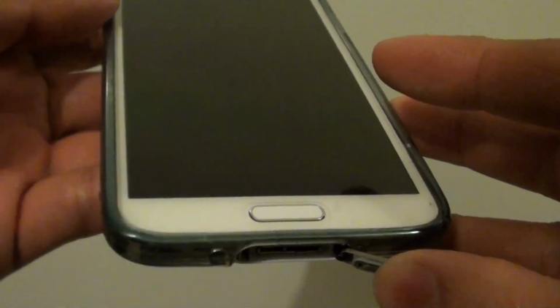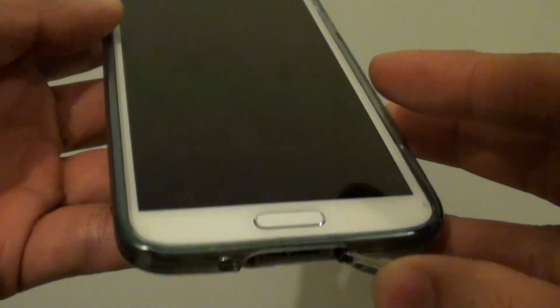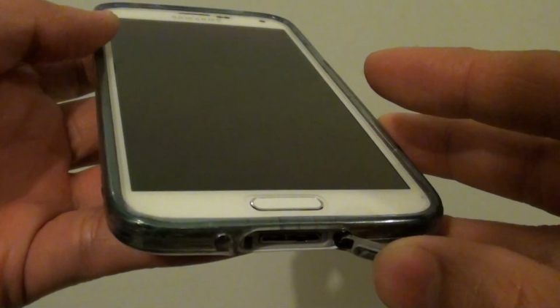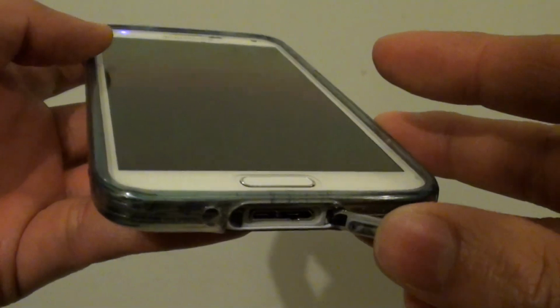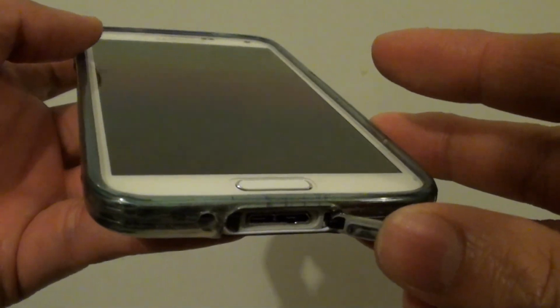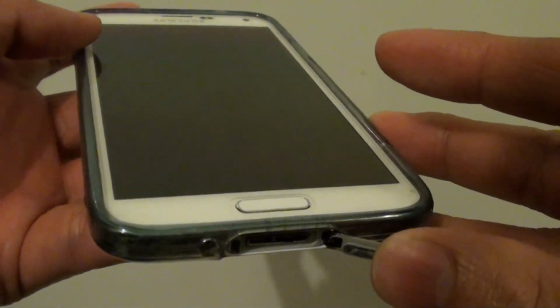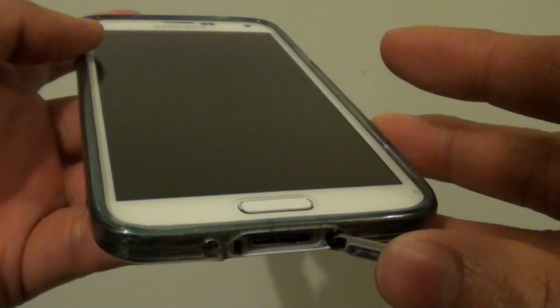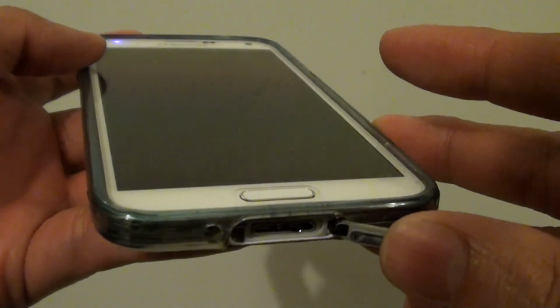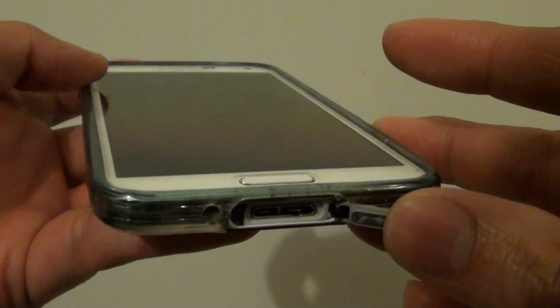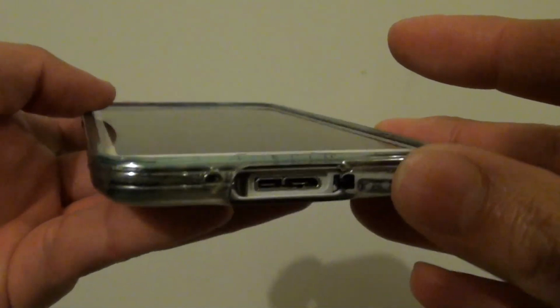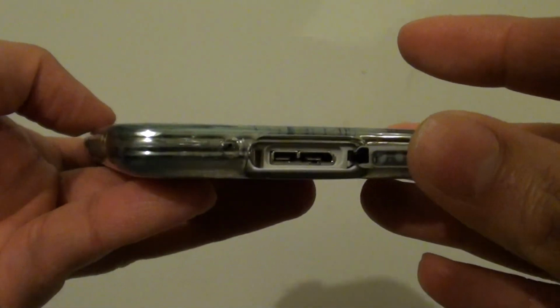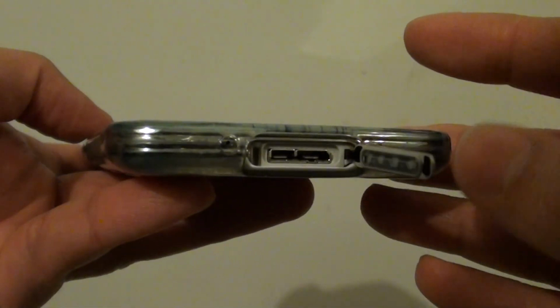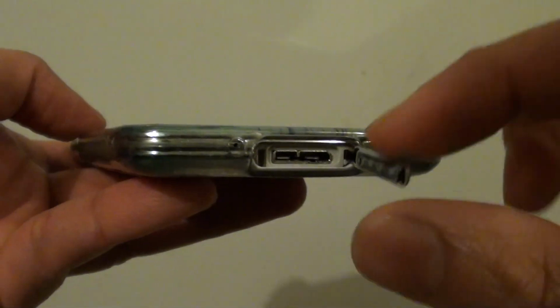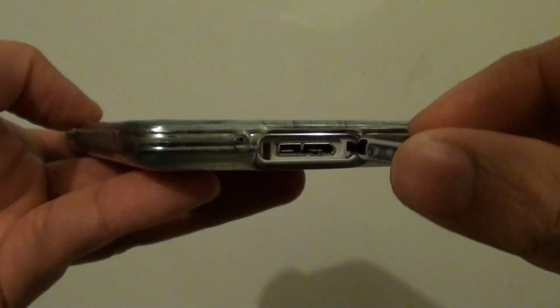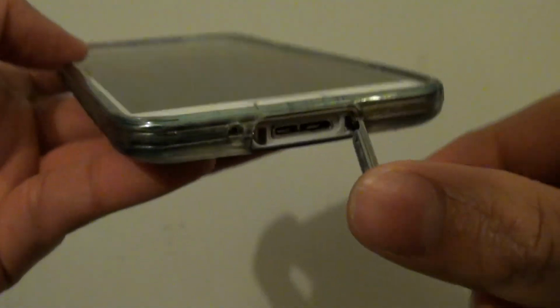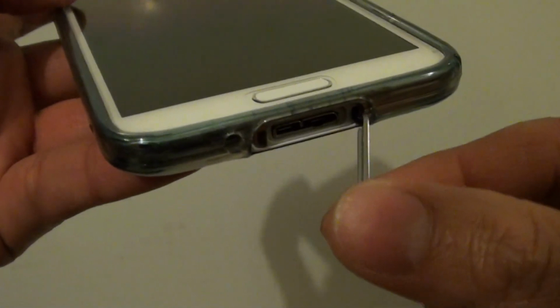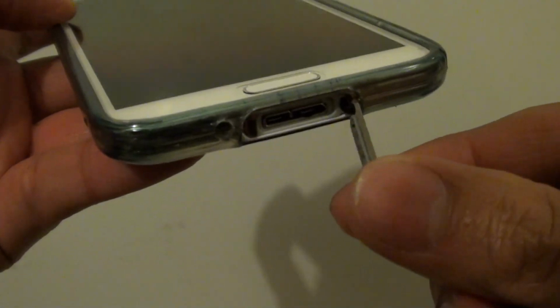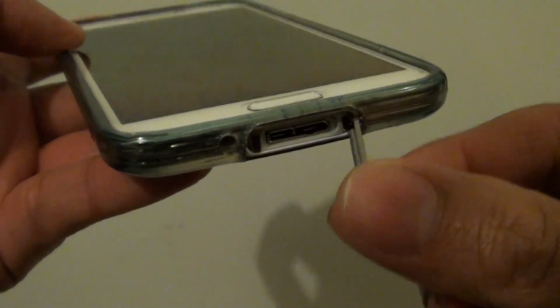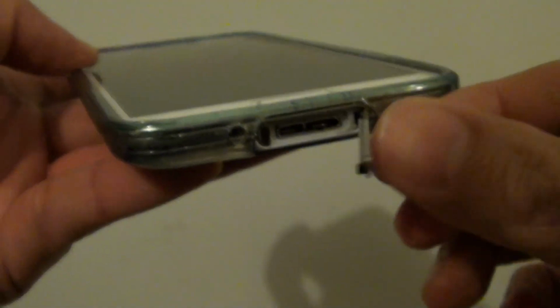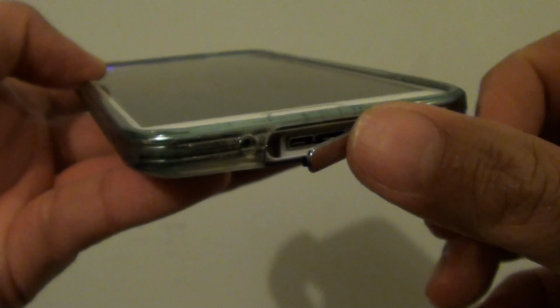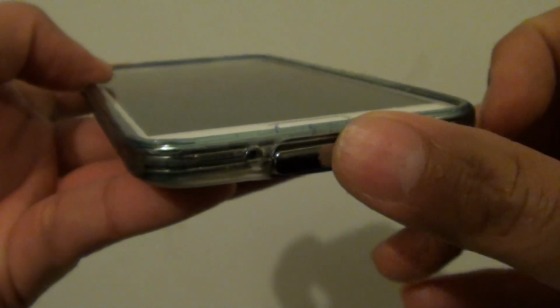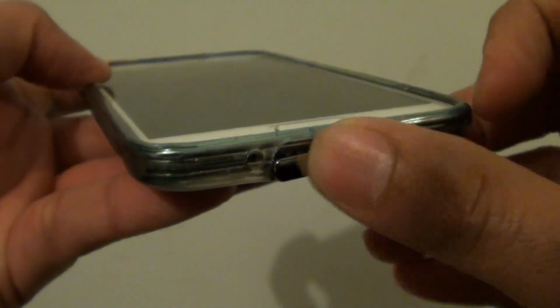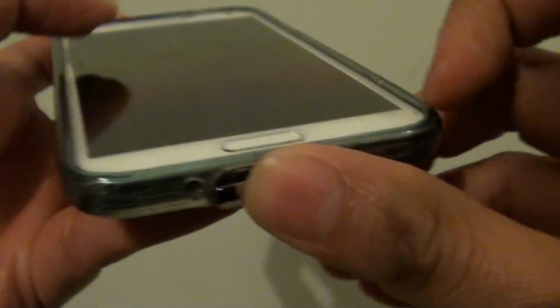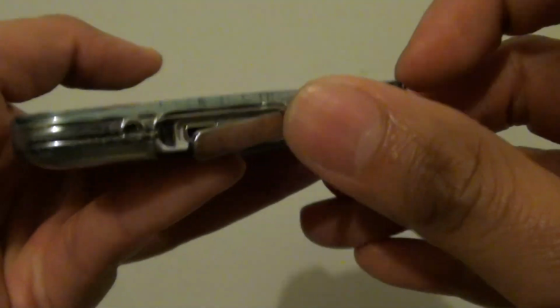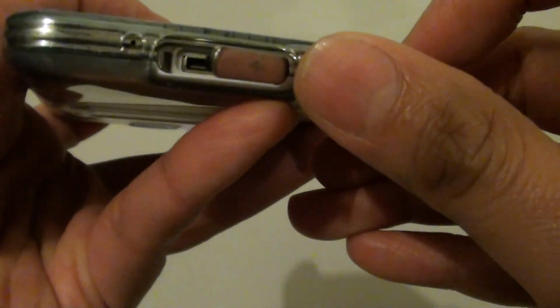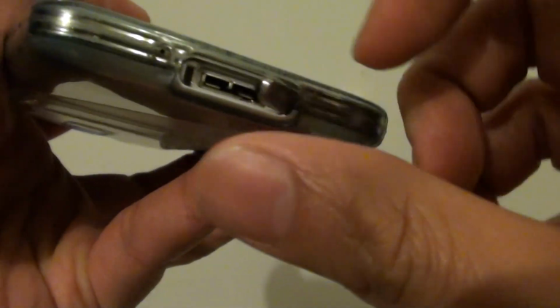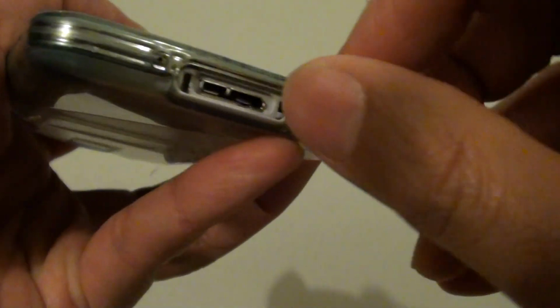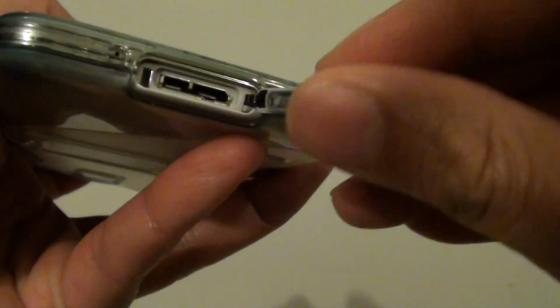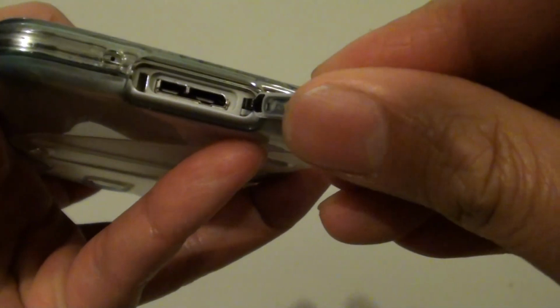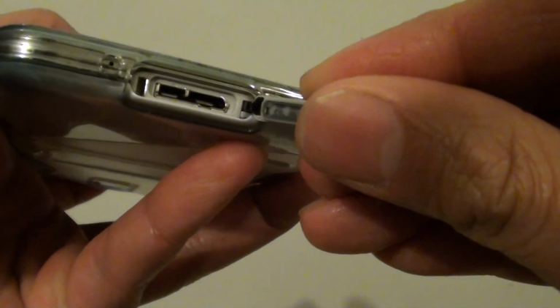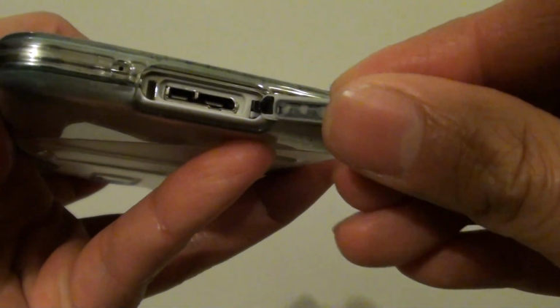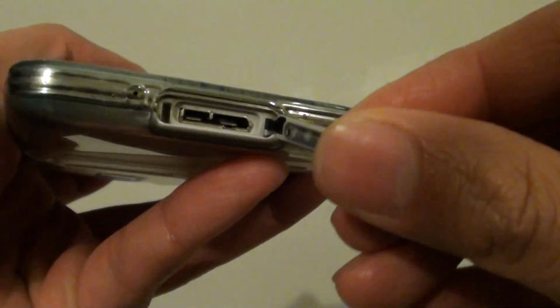I would suggest you not to have your phone get wet if you don't have this back cover in place. If you can, try to replace this back cover if you are missing it.